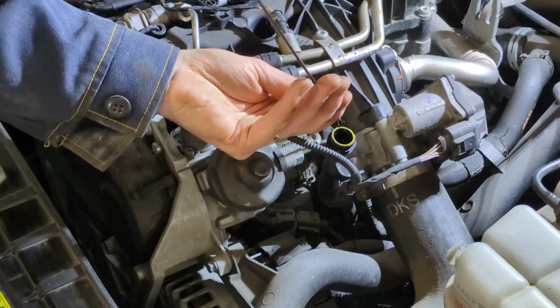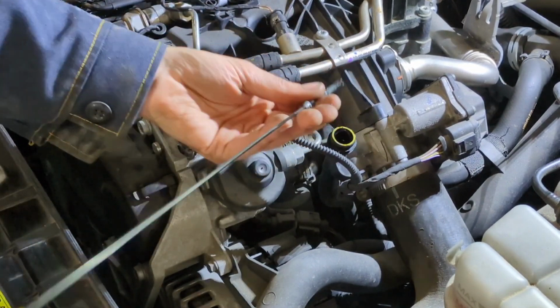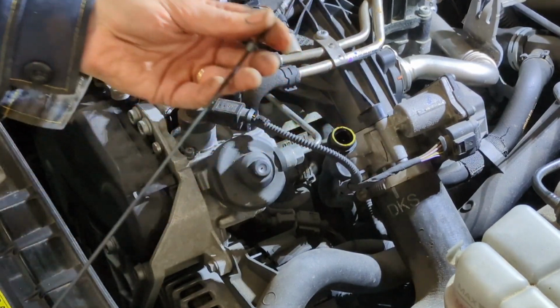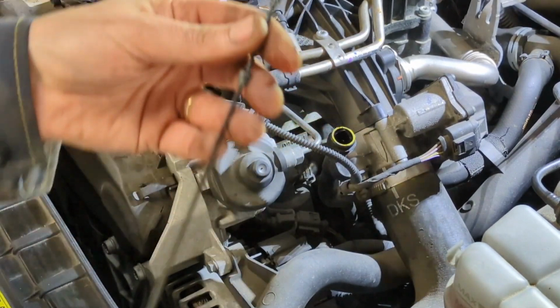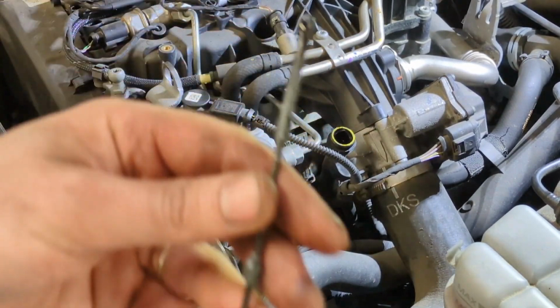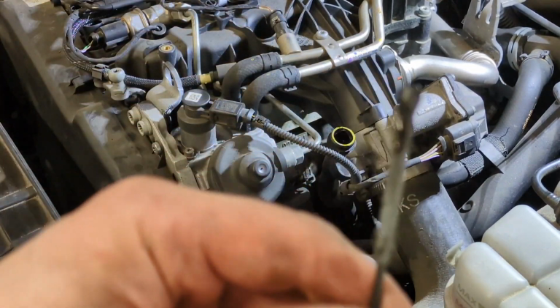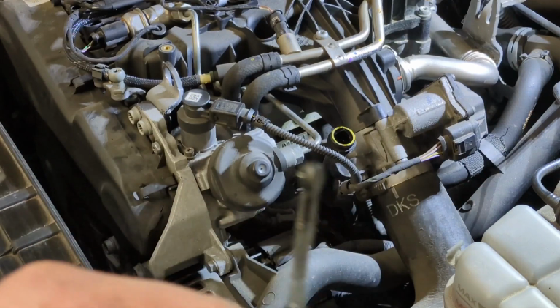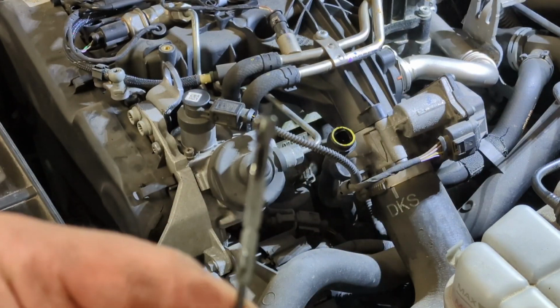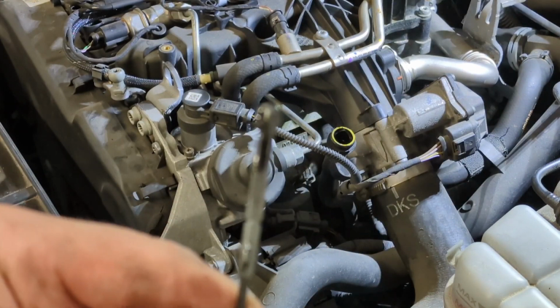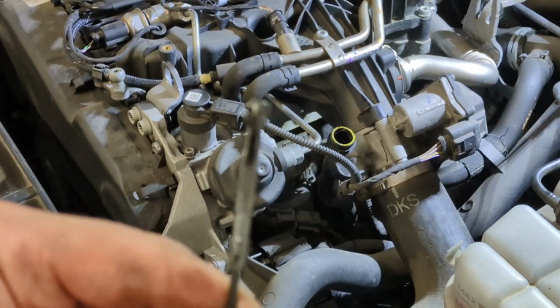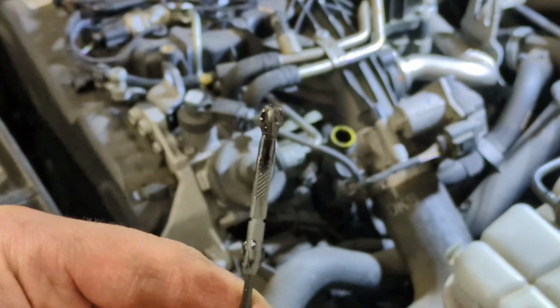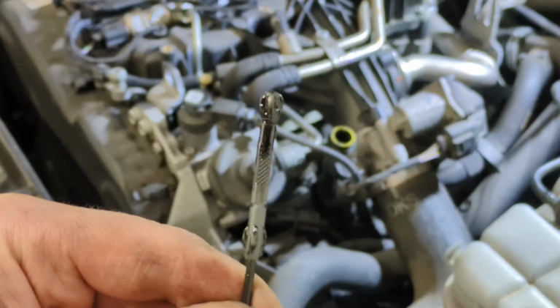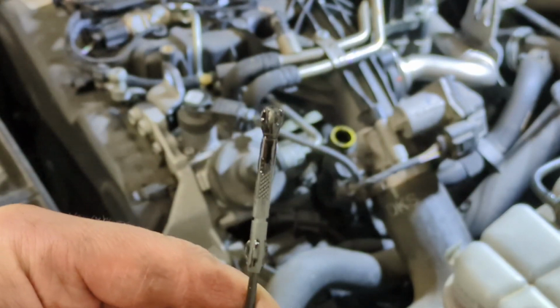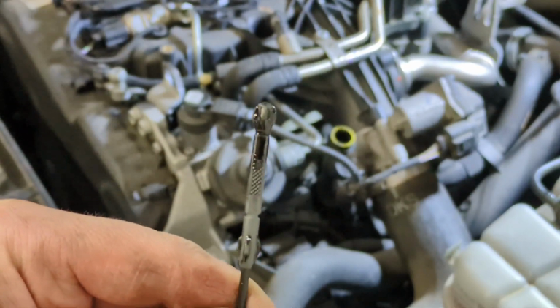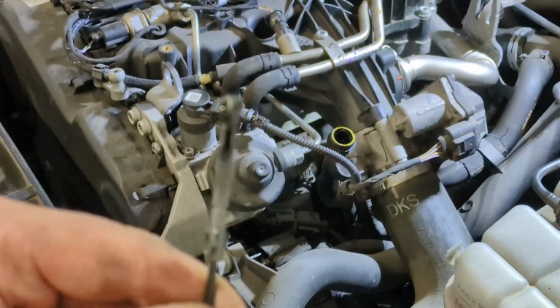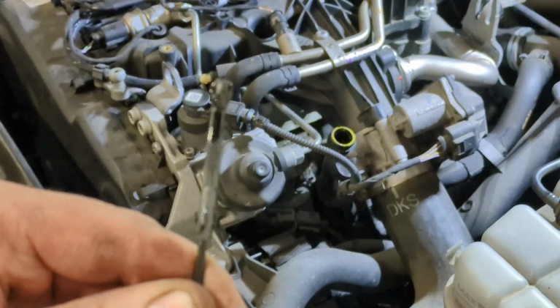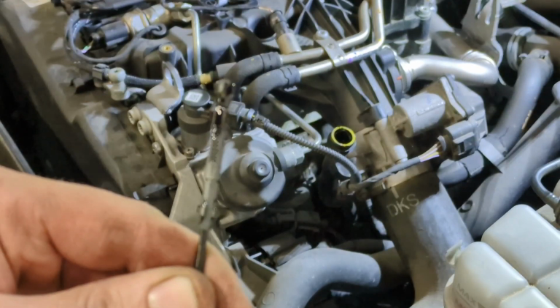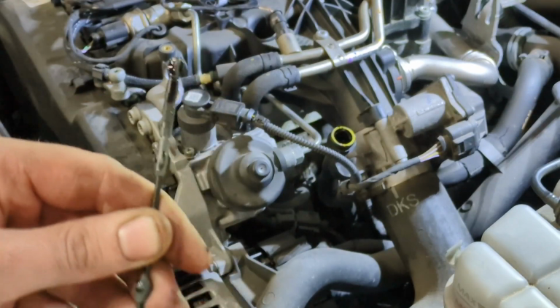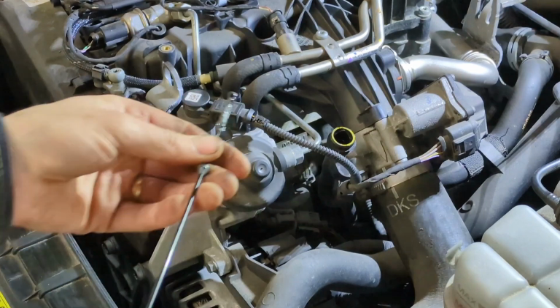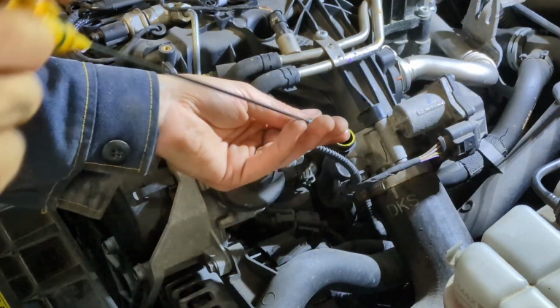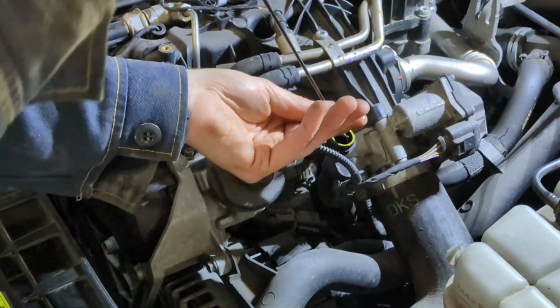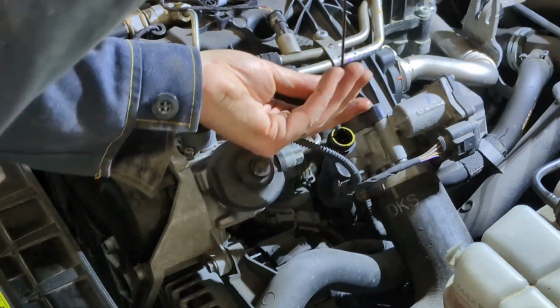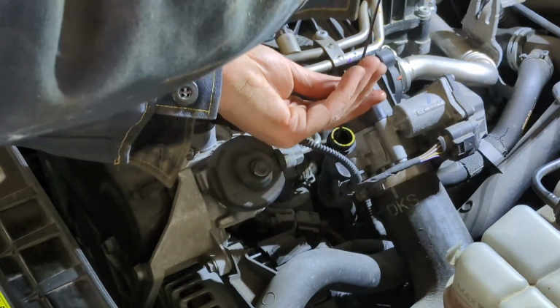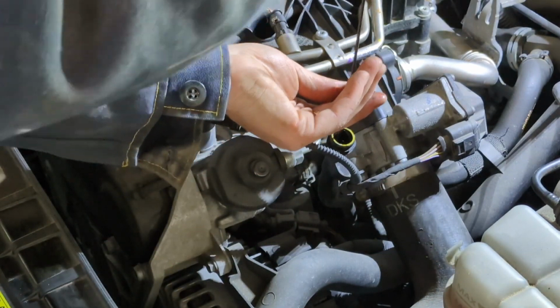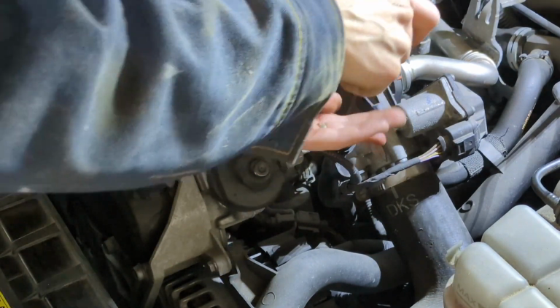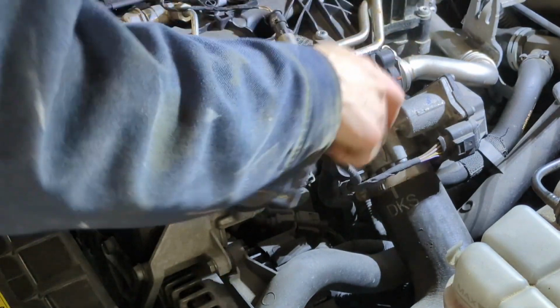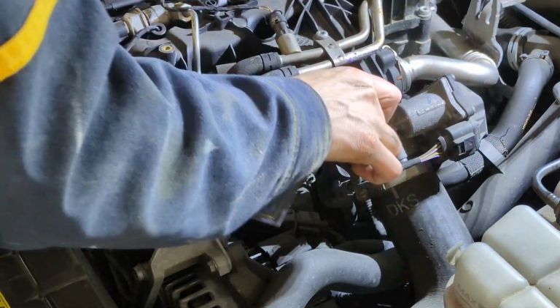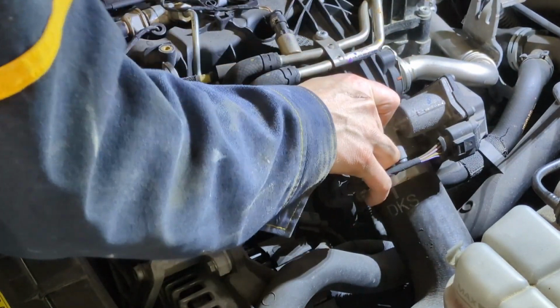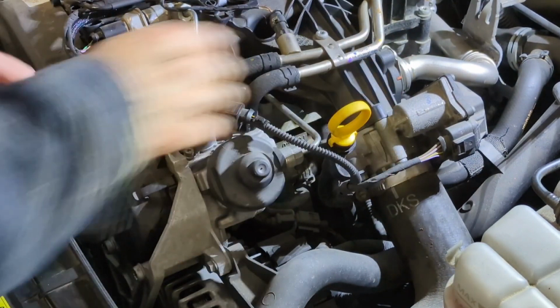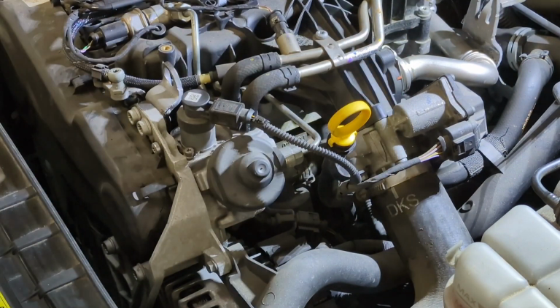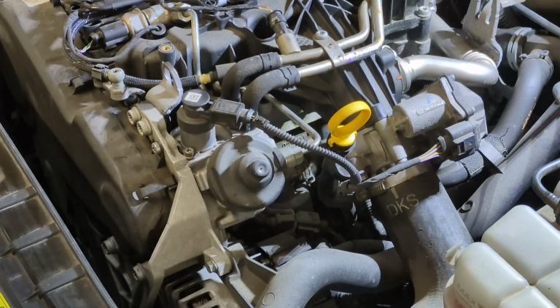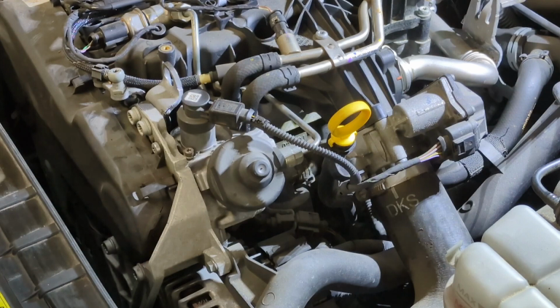Now we can check our oil, and we can see that the level is just halfway between min and max, which would be about right. Because I just changed the oil in this car and put in four and a half litres, and it said in the manual it's five litres required.